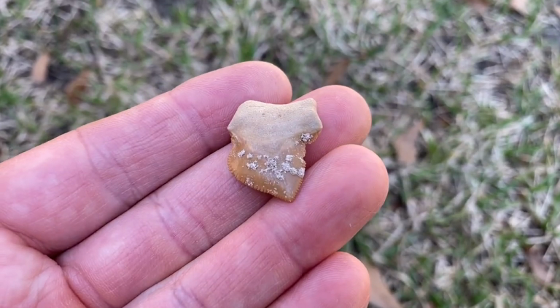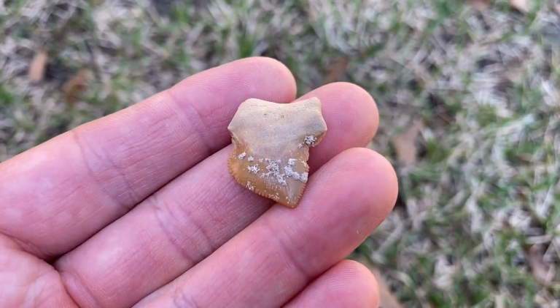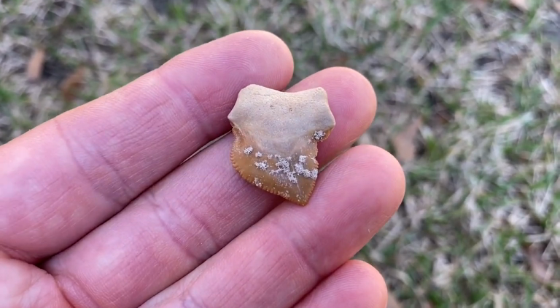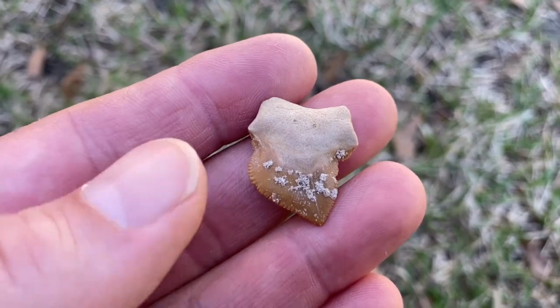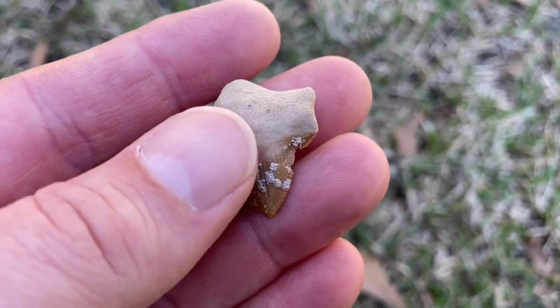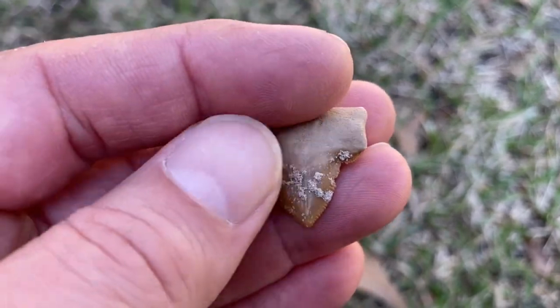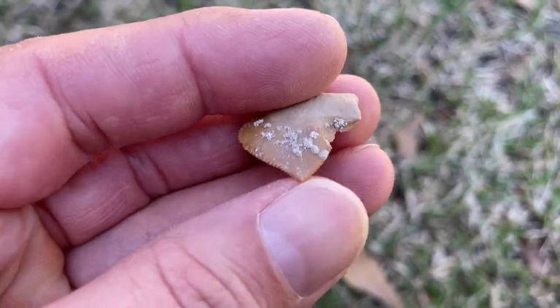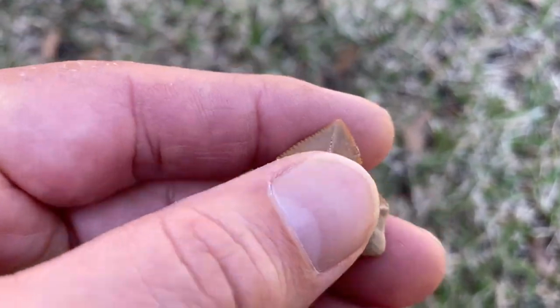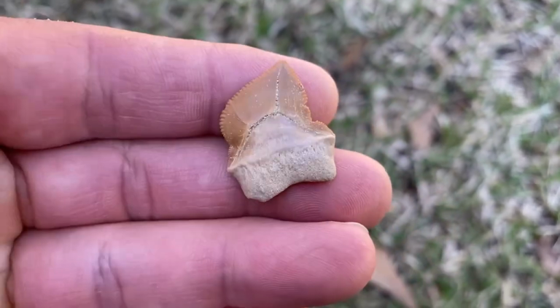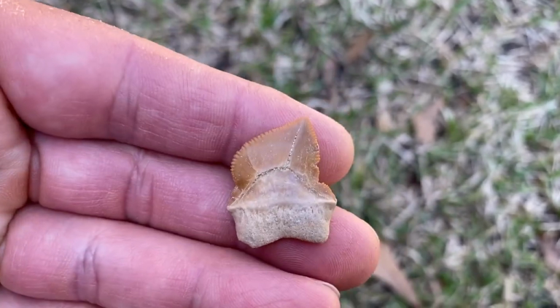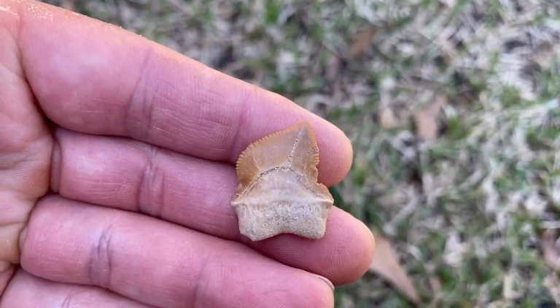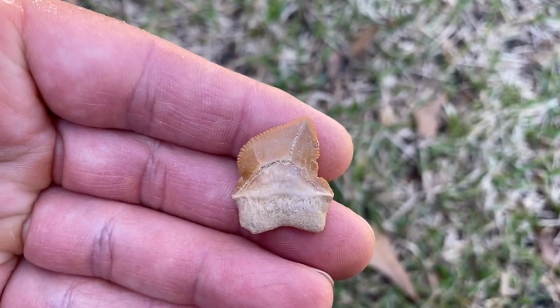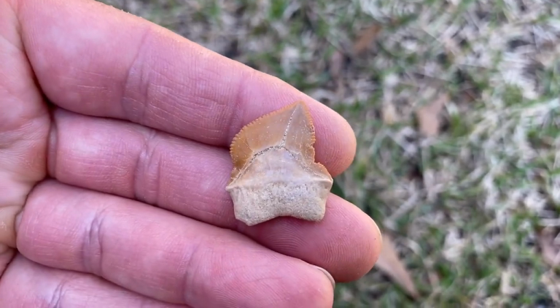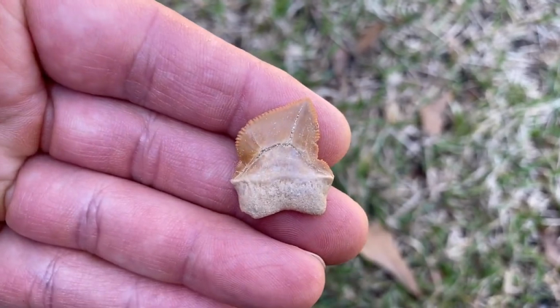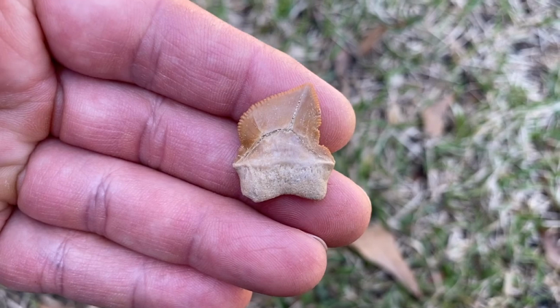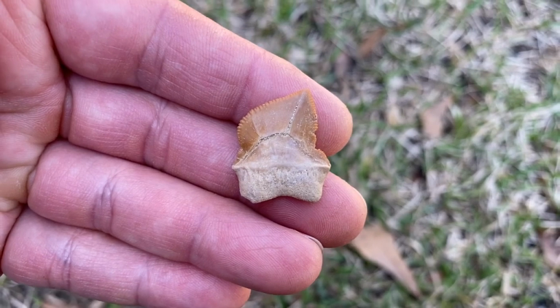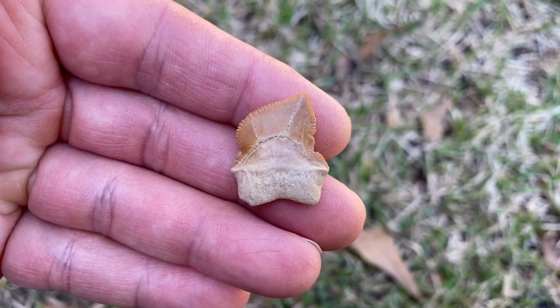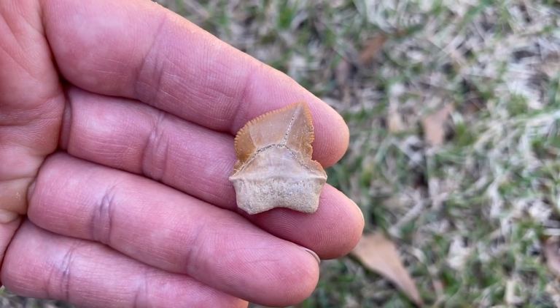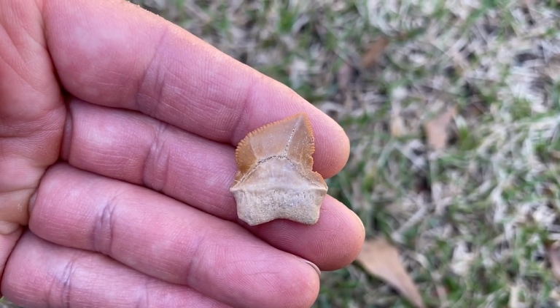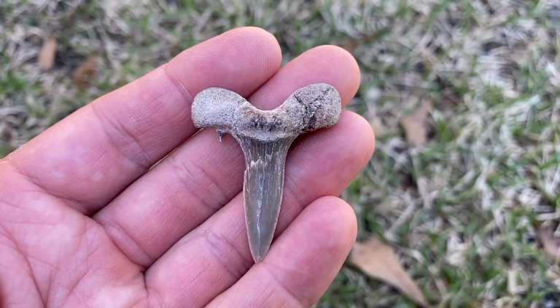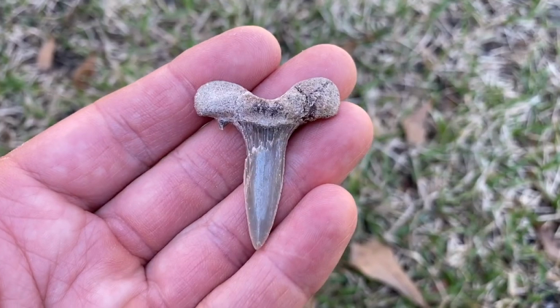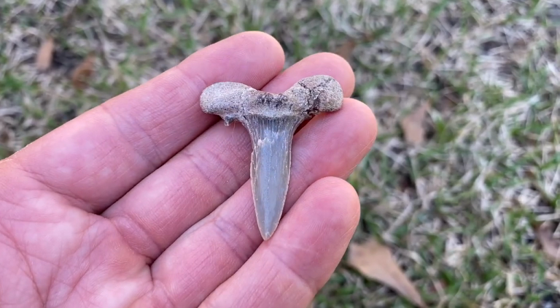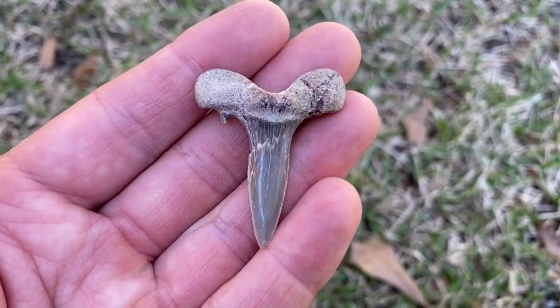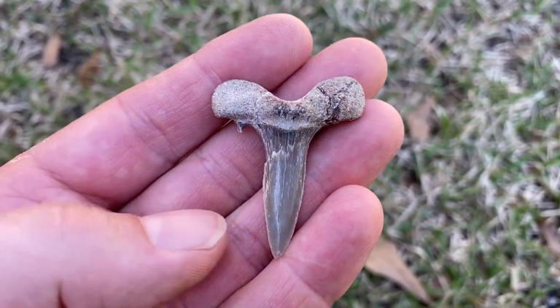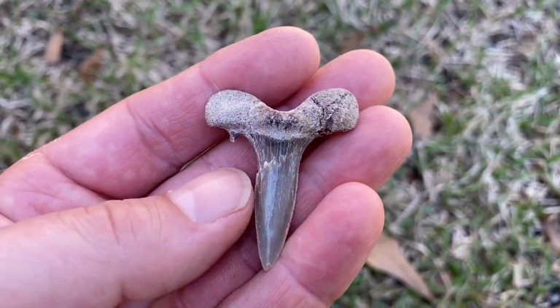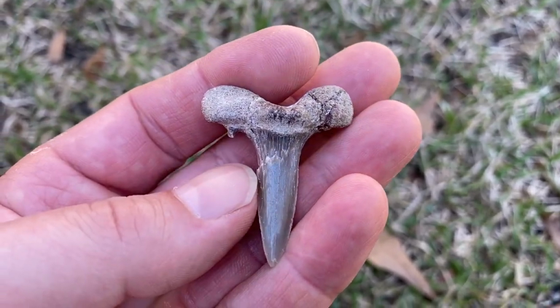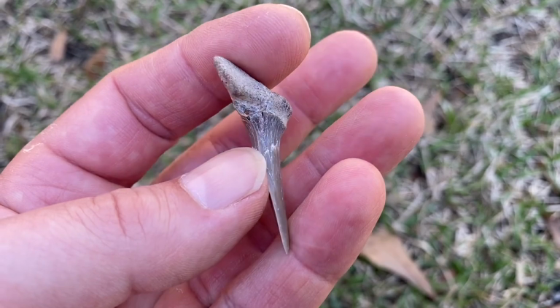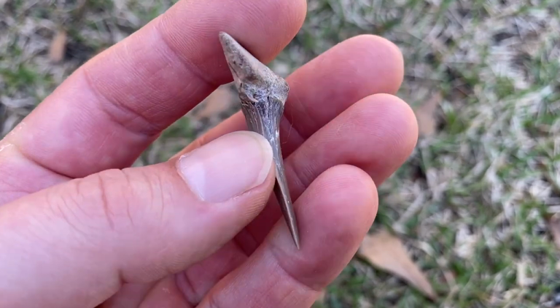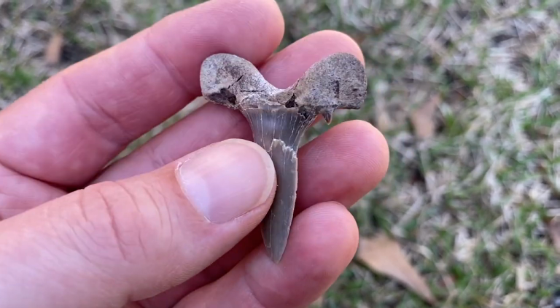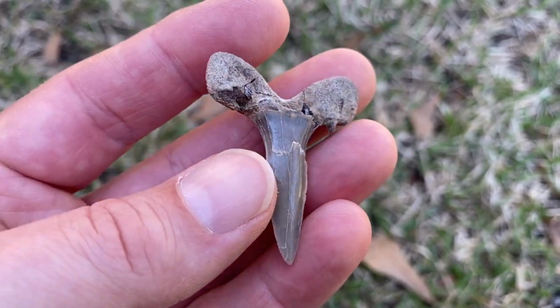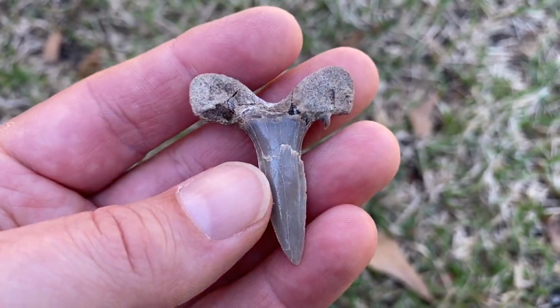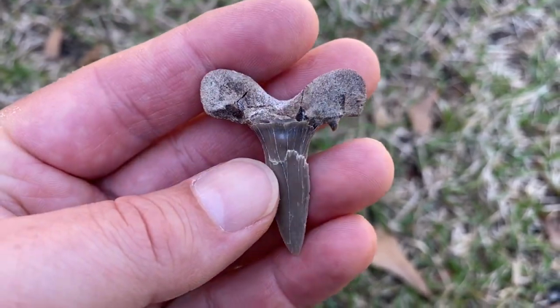It's another crow shark - Squalocorax bassanii - way different shape than the pristodontus. This is a rare tooth; that's why it's broken. I couldn't find a whole one to buy.